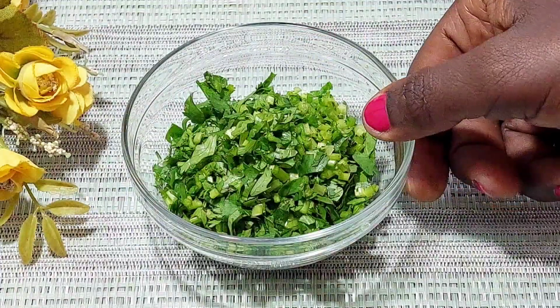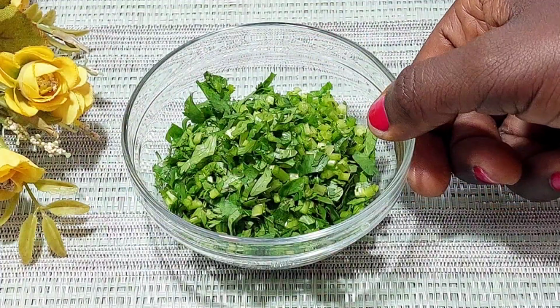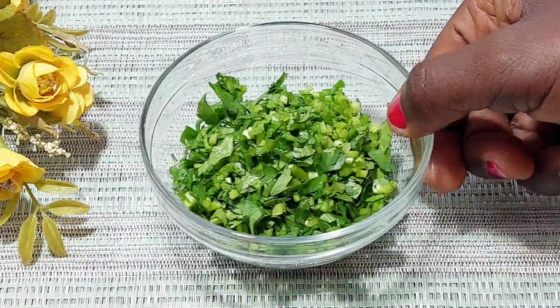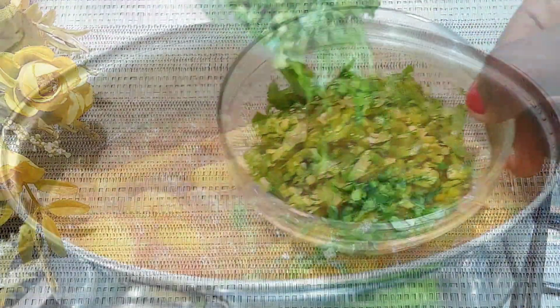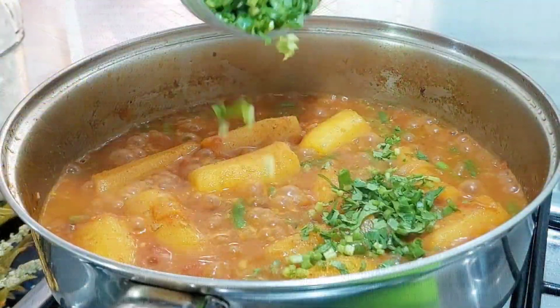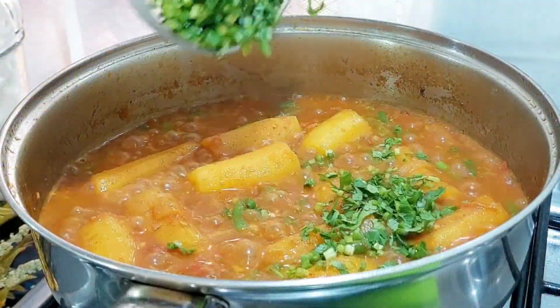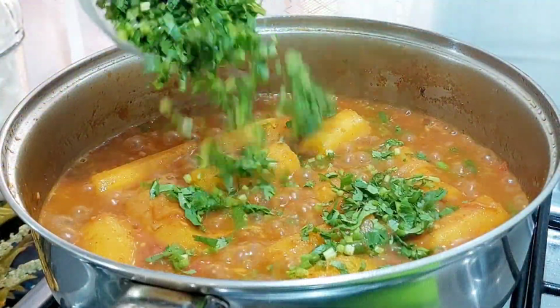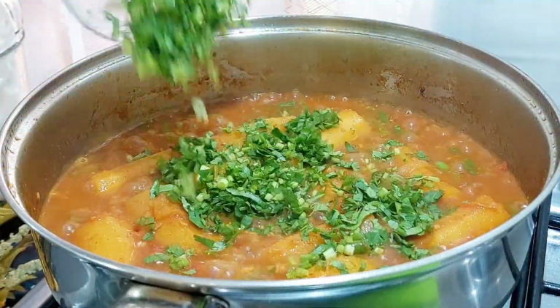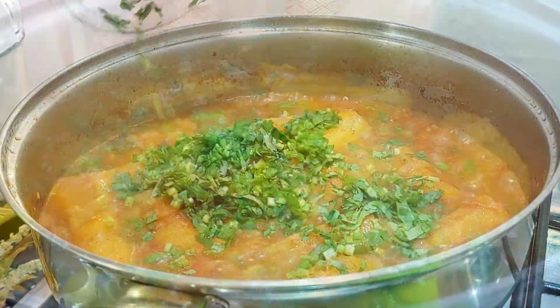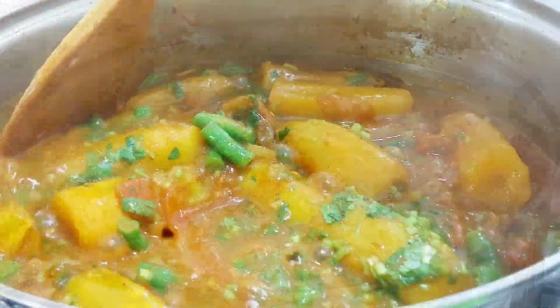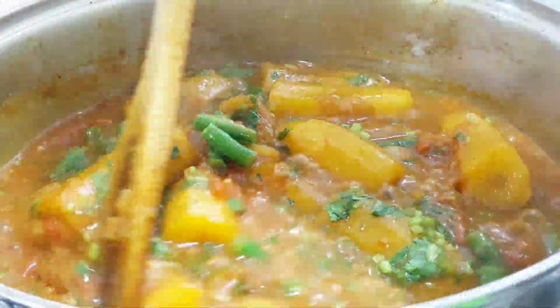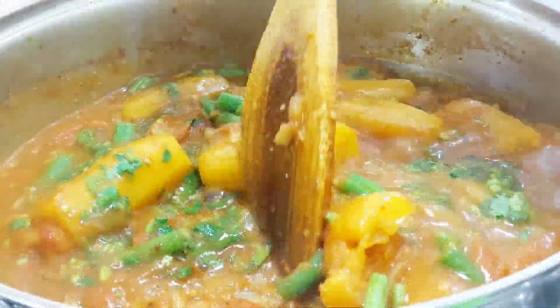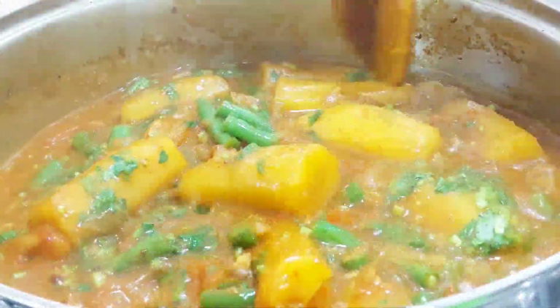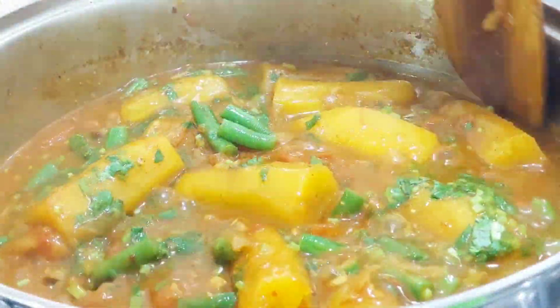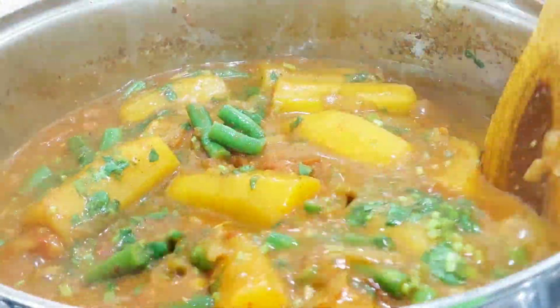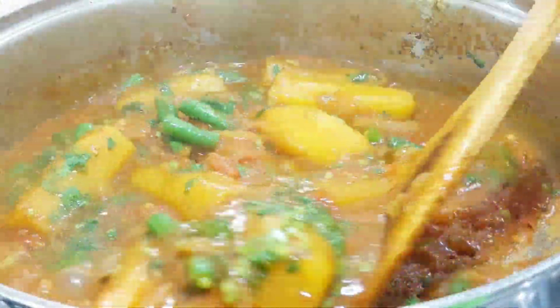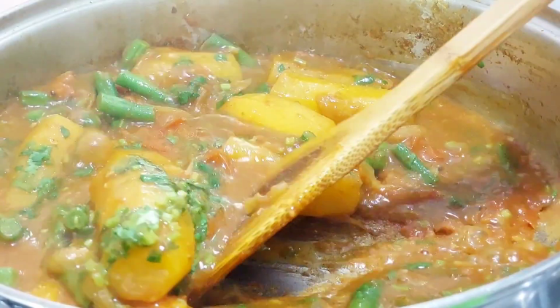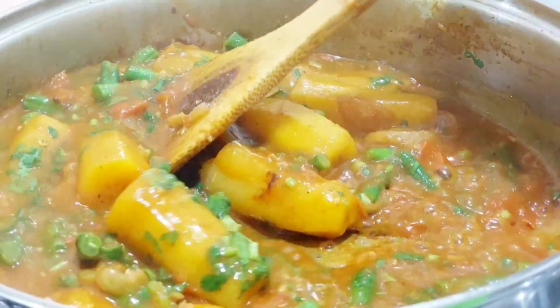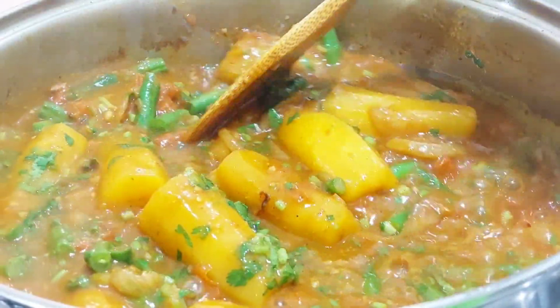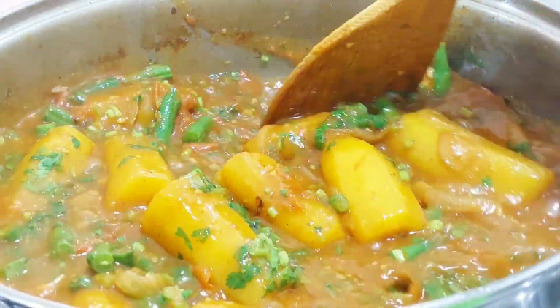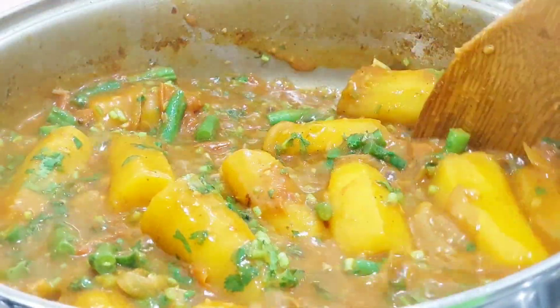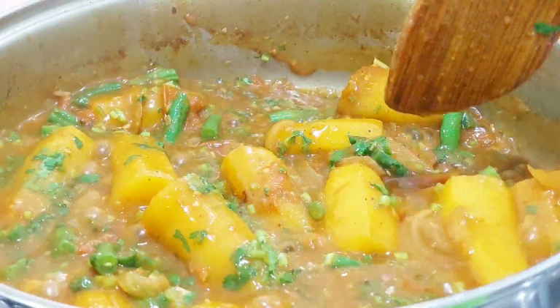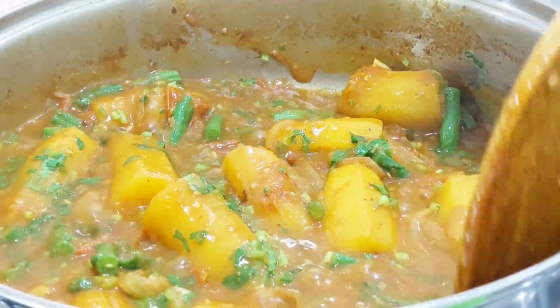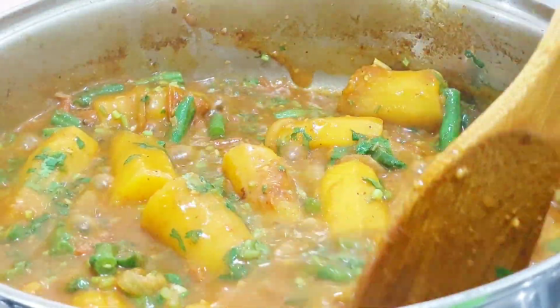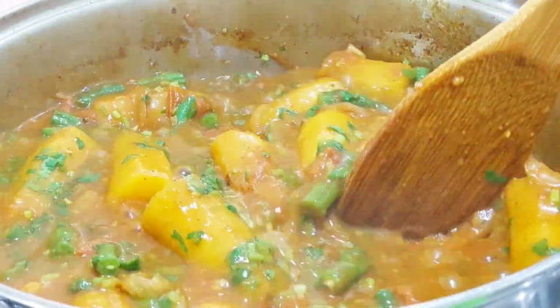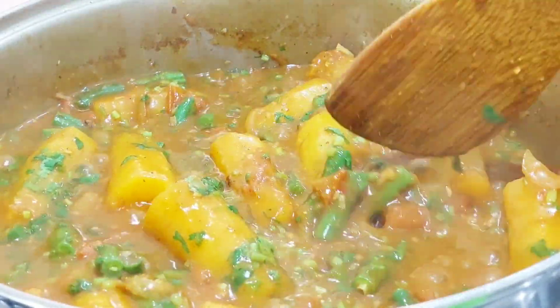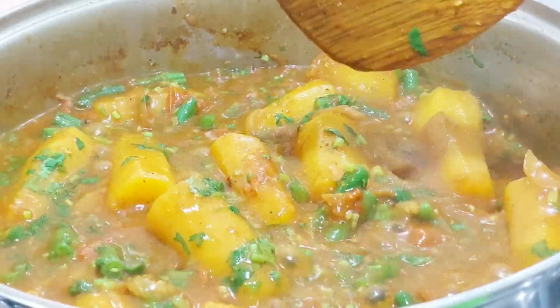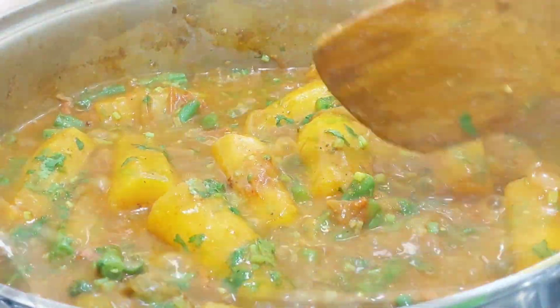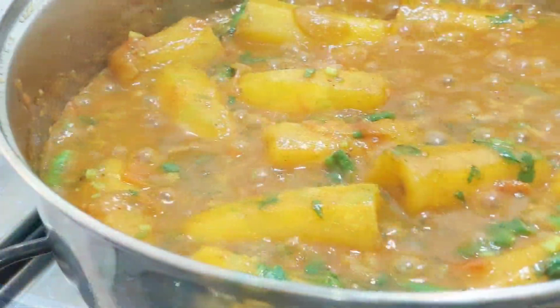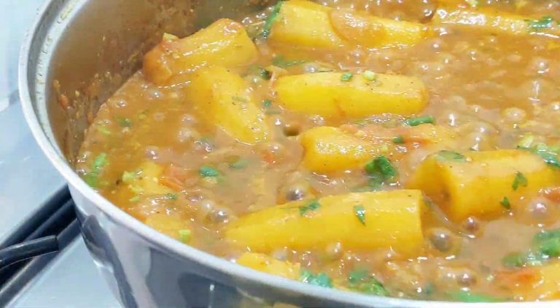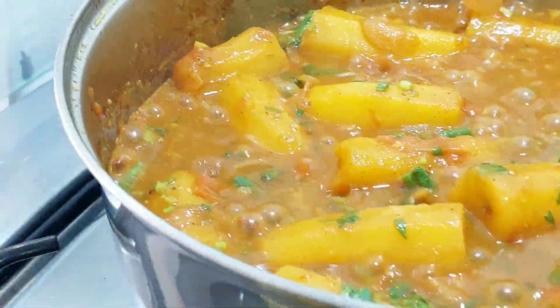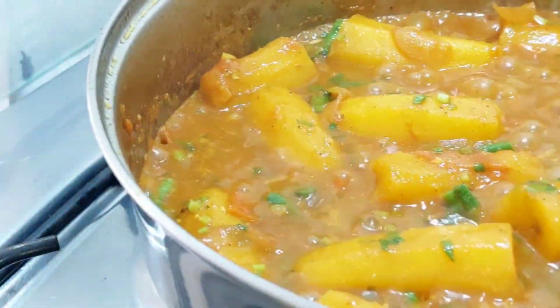Finally, stir through your chopped cilantro and your matoke katogo is ready to be plated.